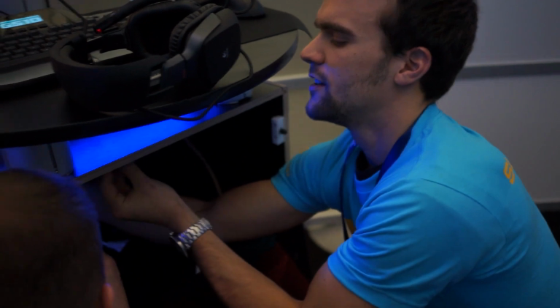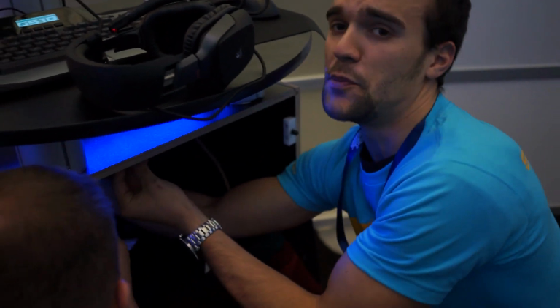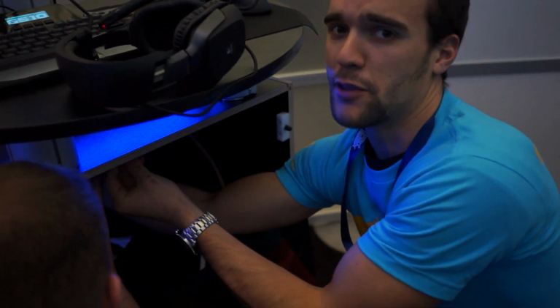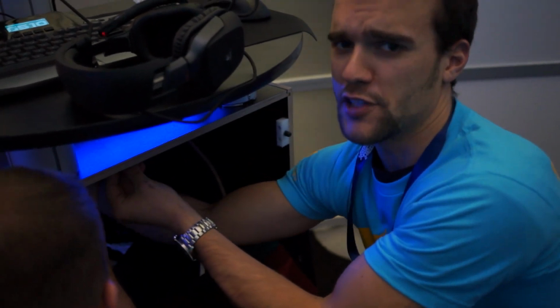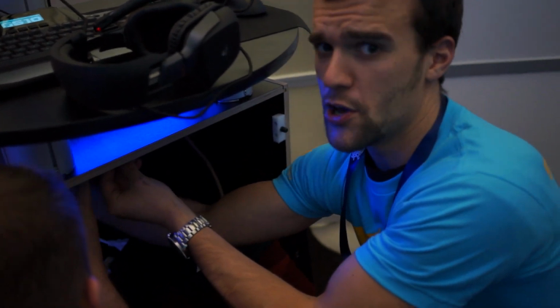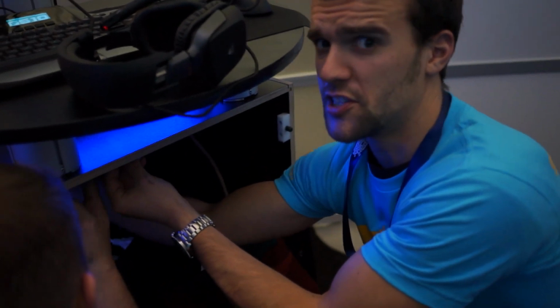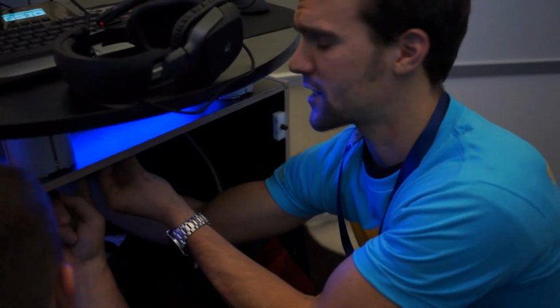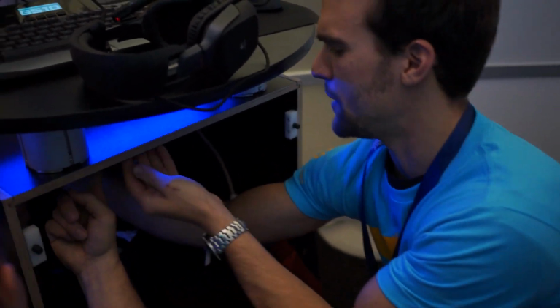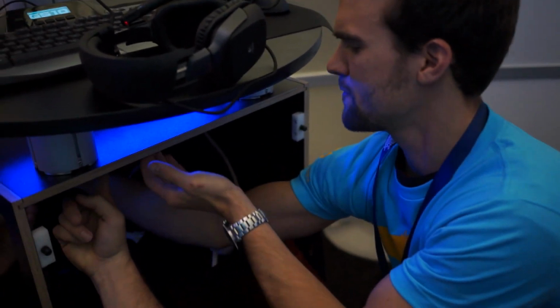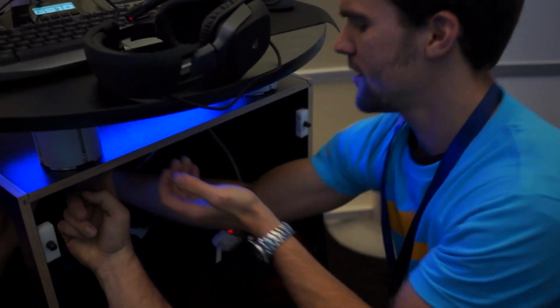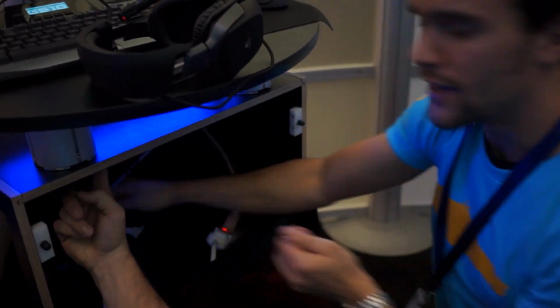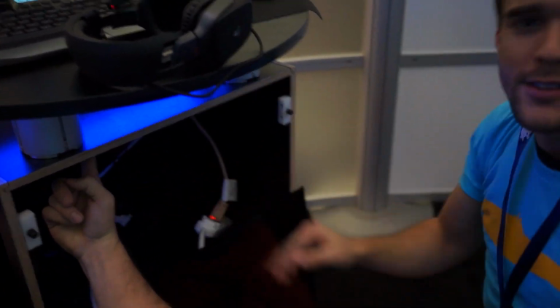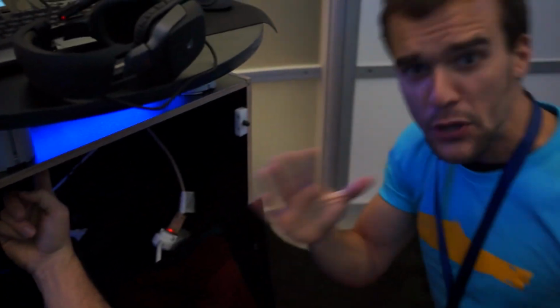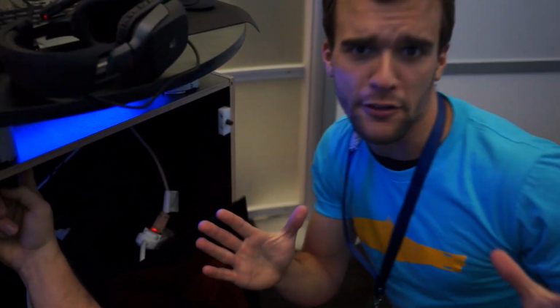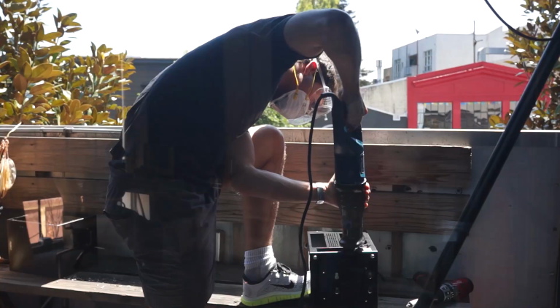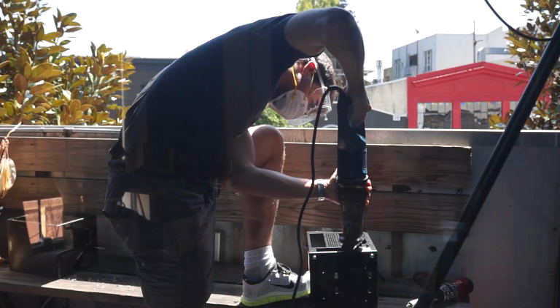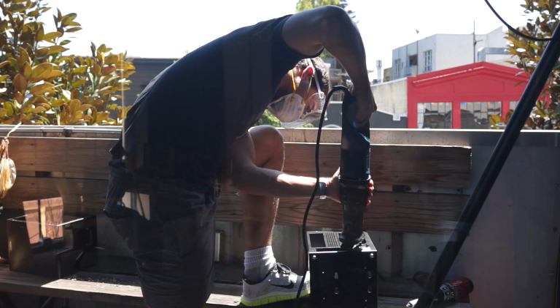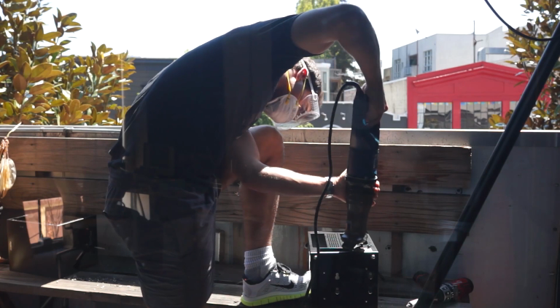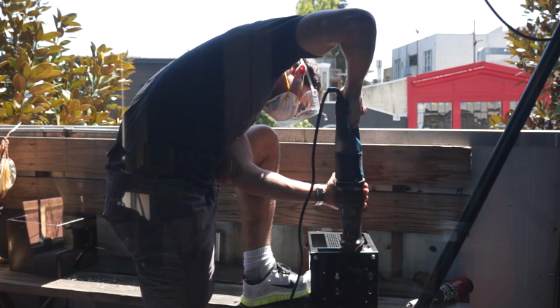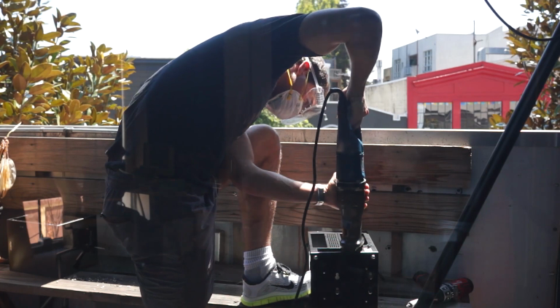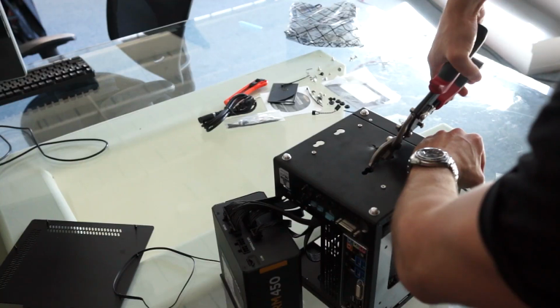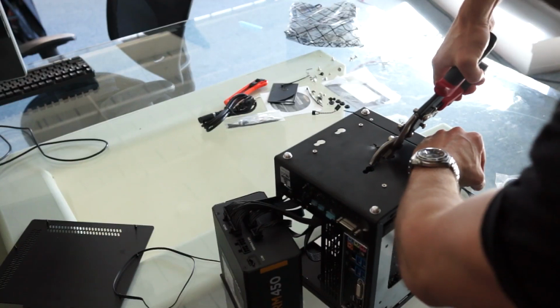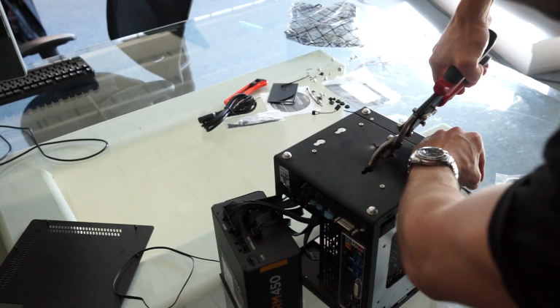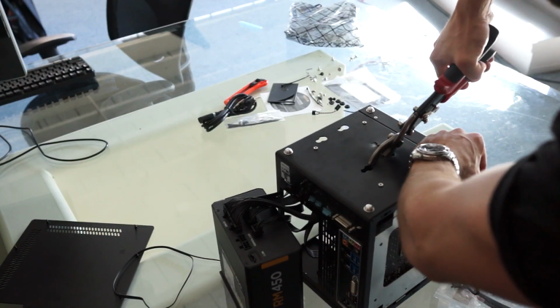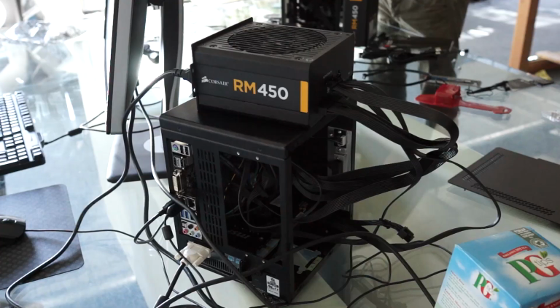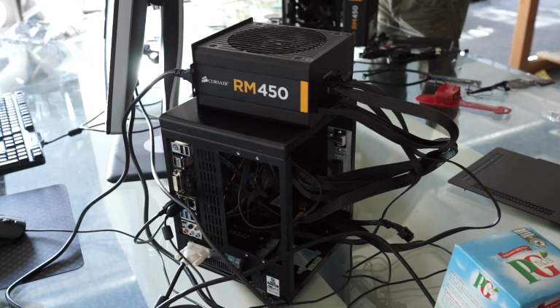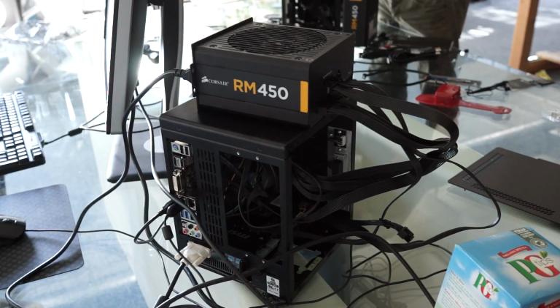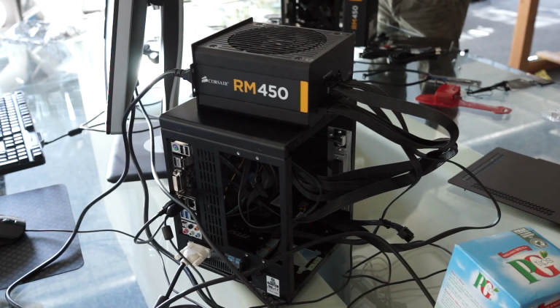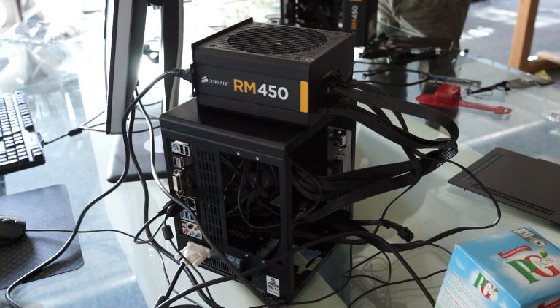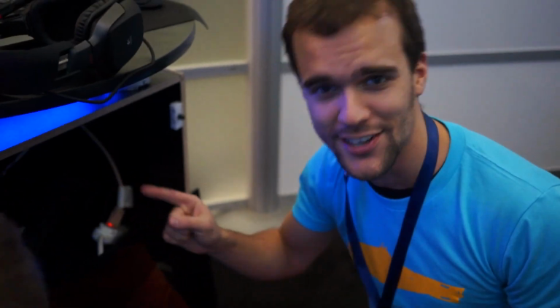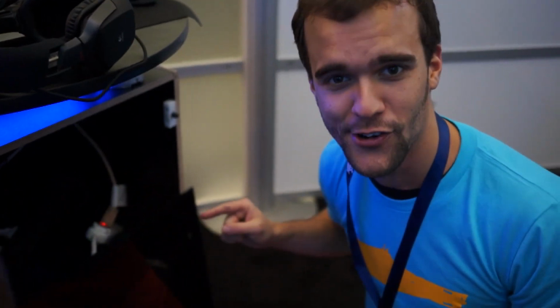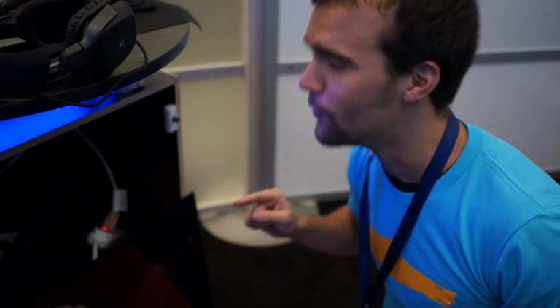This is computer number three getting some emergency duct taping. The computers are fine — I built these computers and they are awesome, they are reliable. It's the sticky tape on the fan that is unreliable.